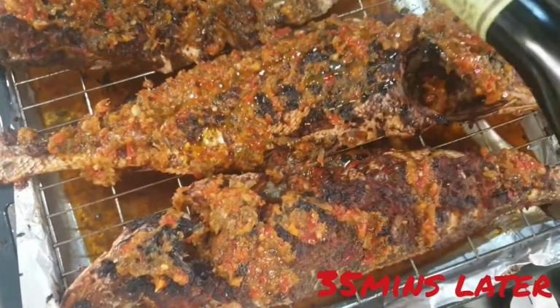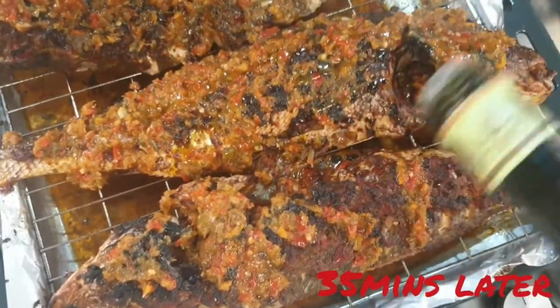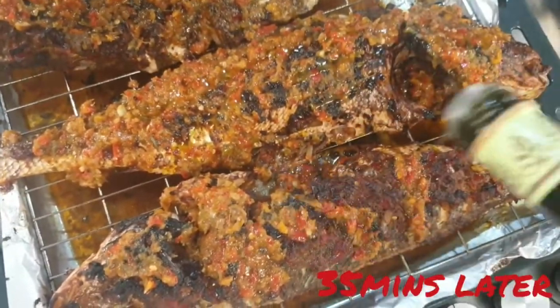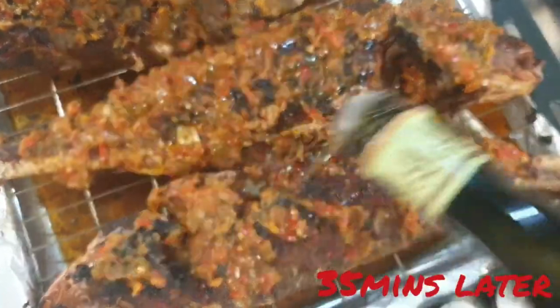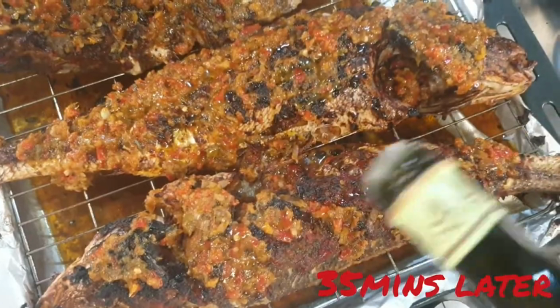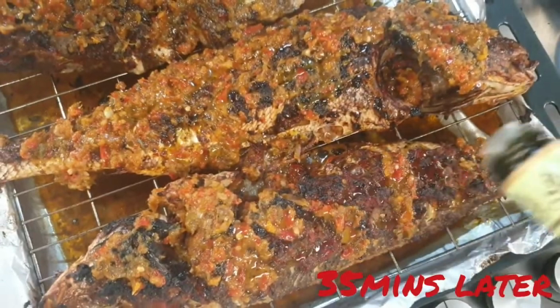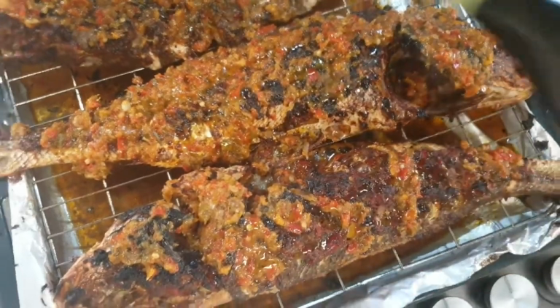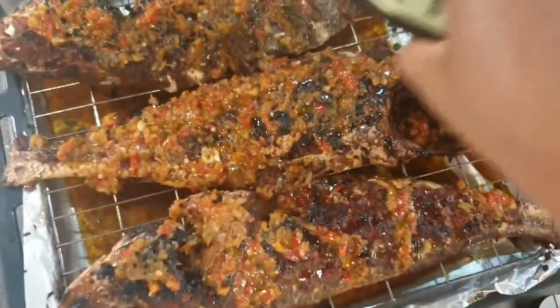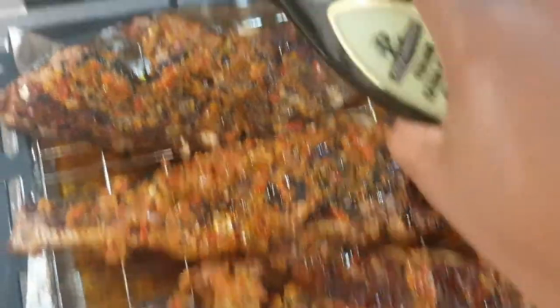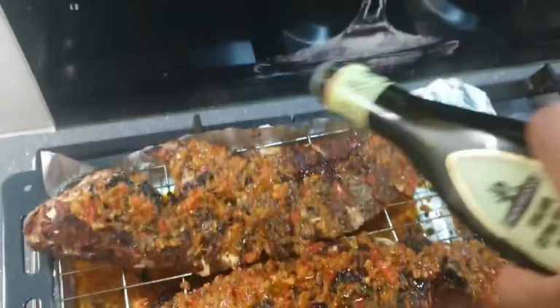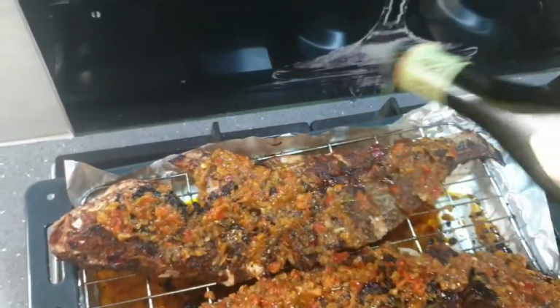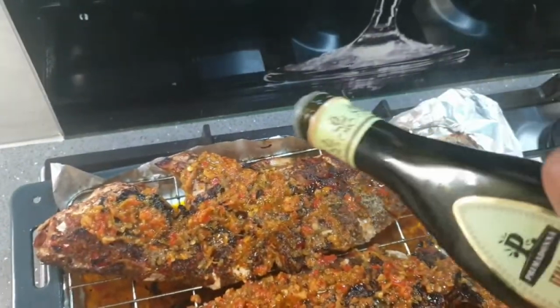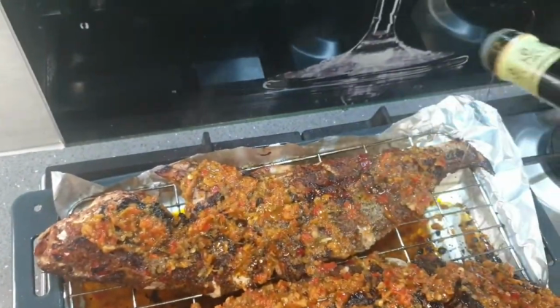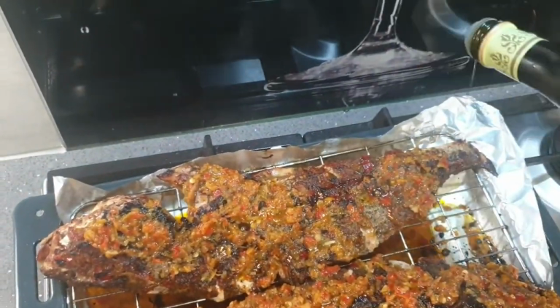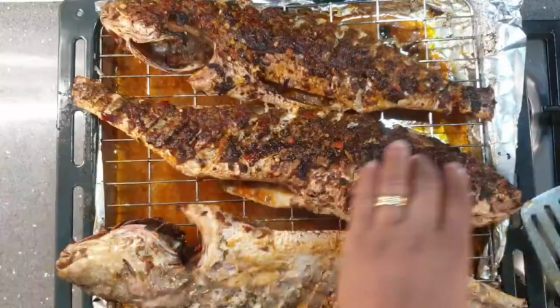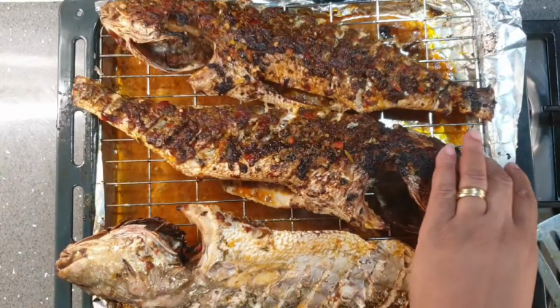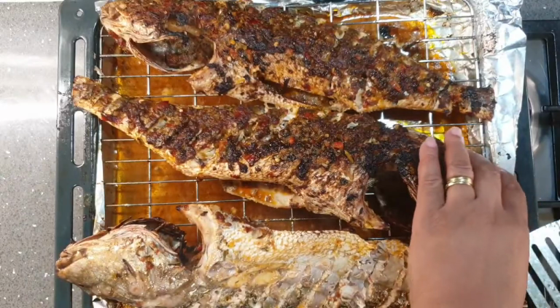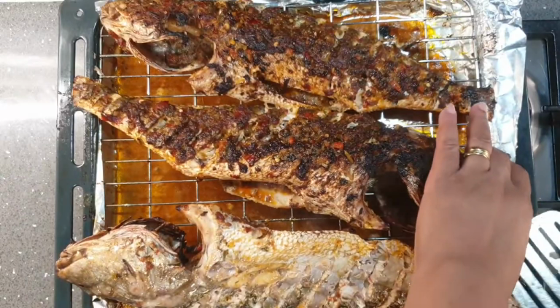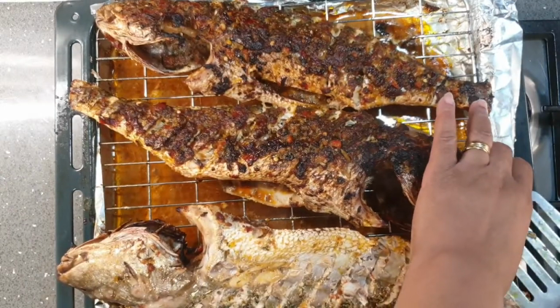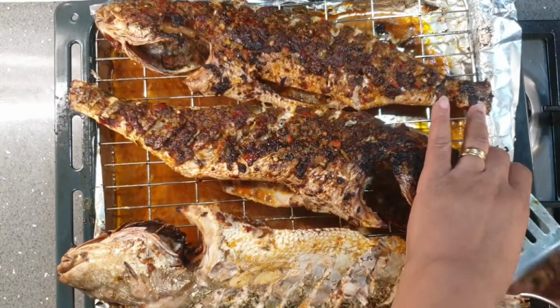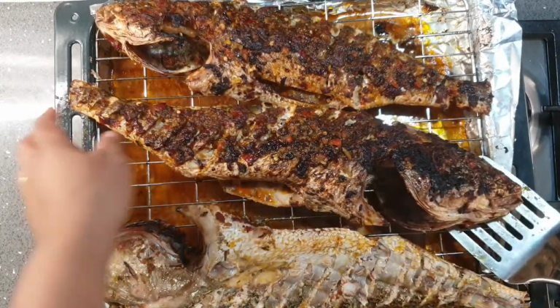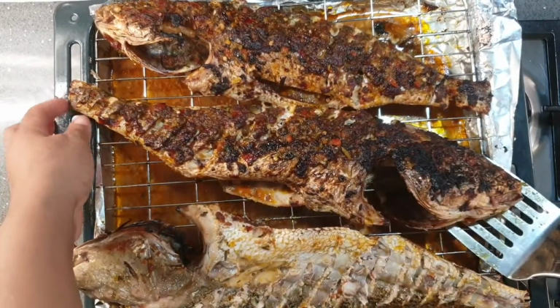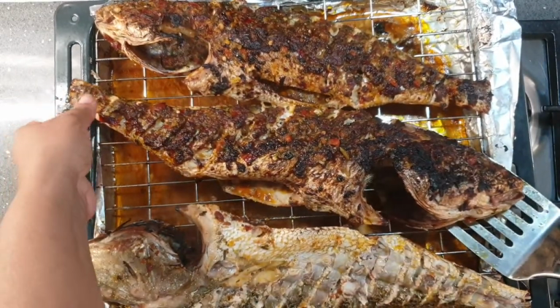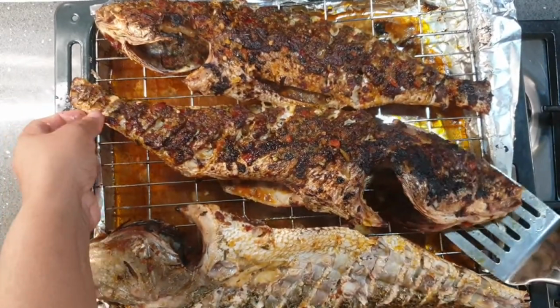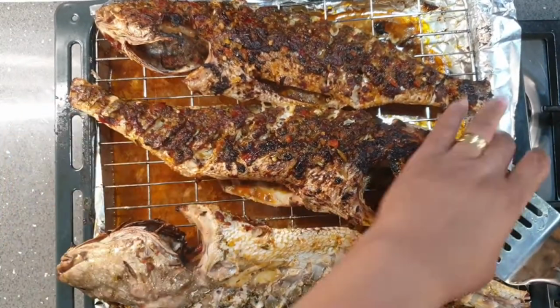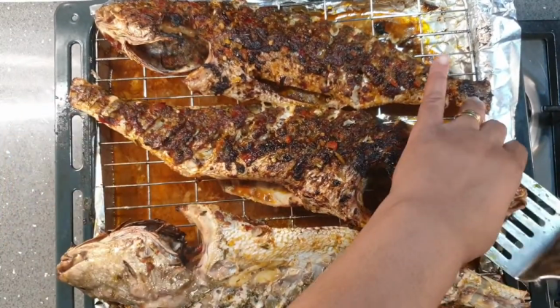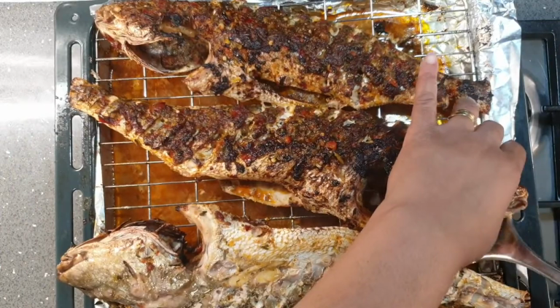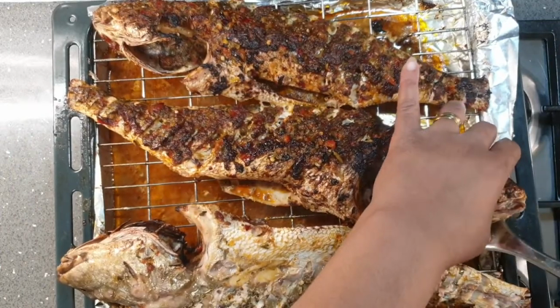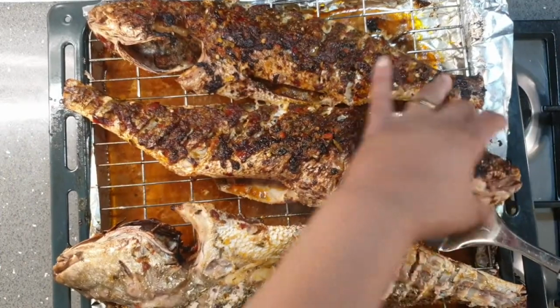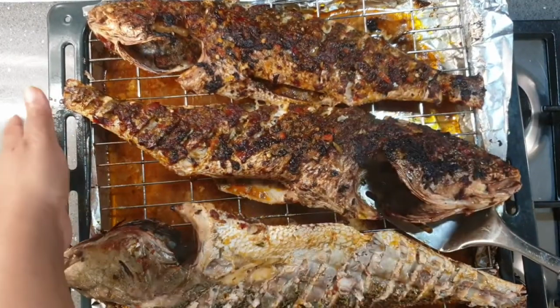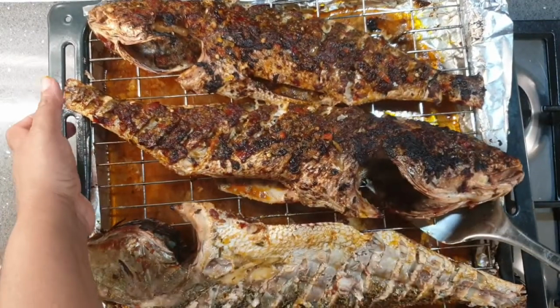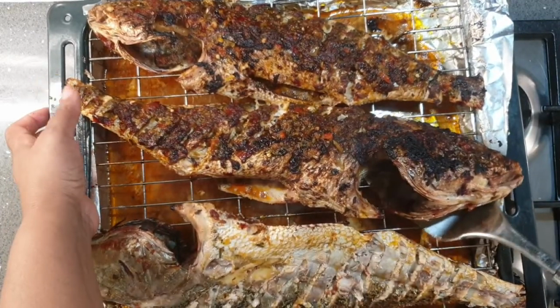Now the top of my fish is looking well roasted, so I sprinkle a bit of extra virgin olive oil on it just before I flip it around — that way the bottom remains moist while you roast the top.